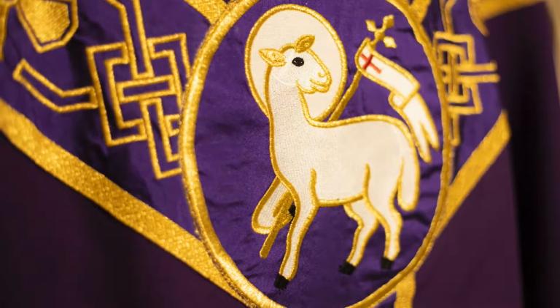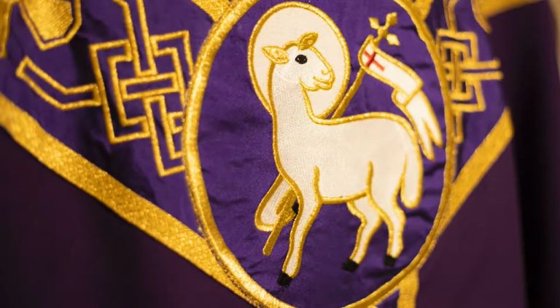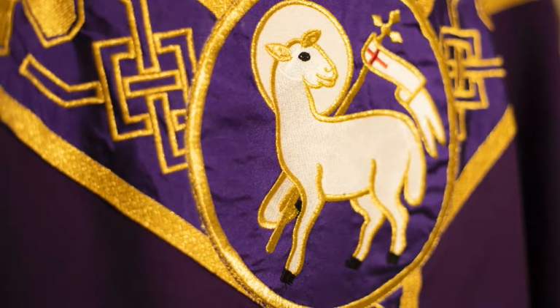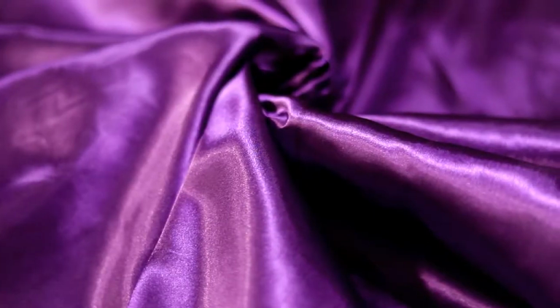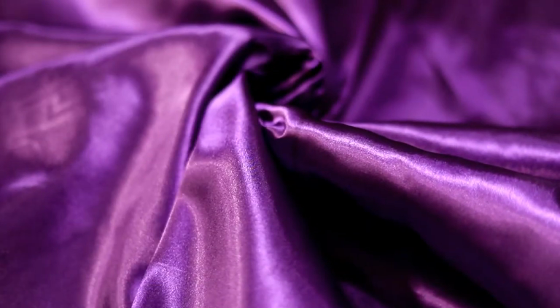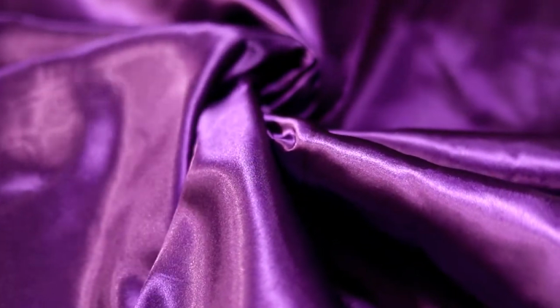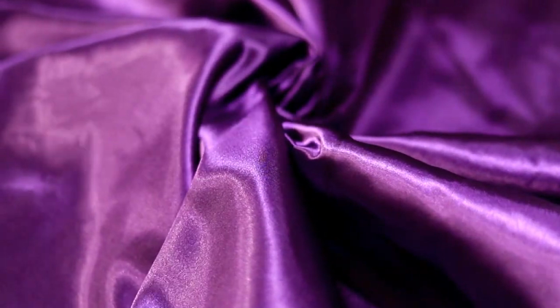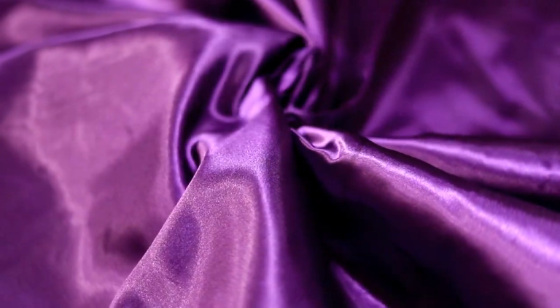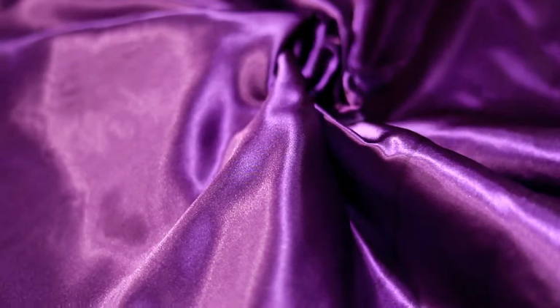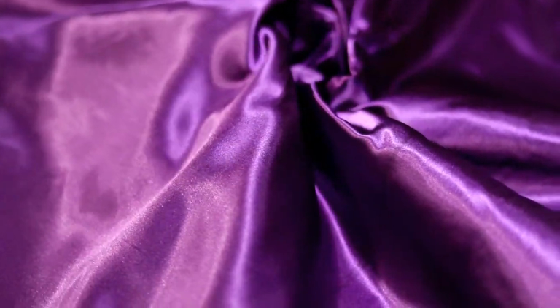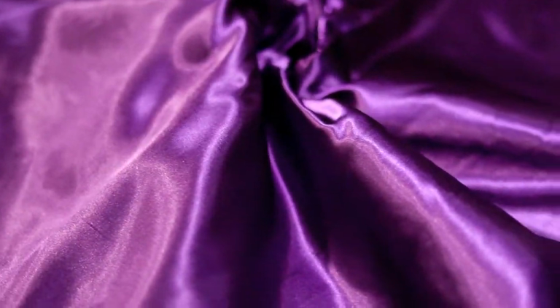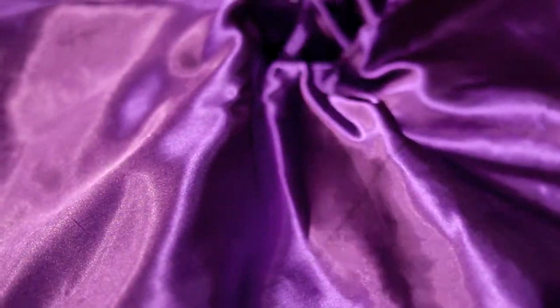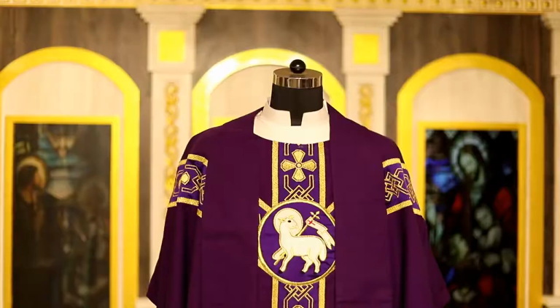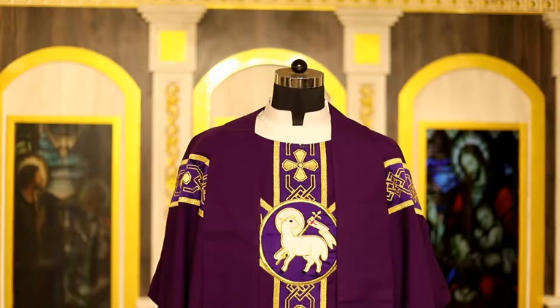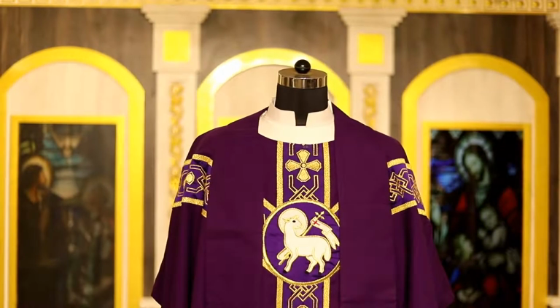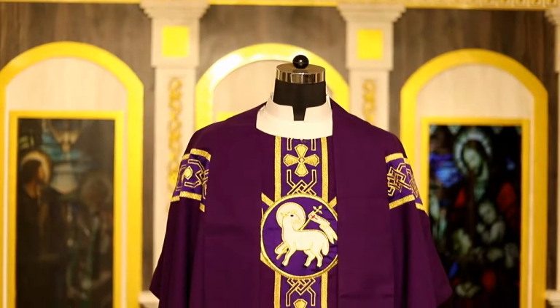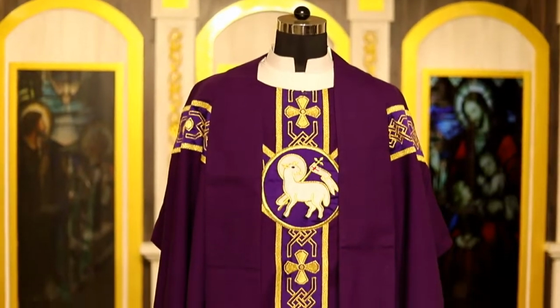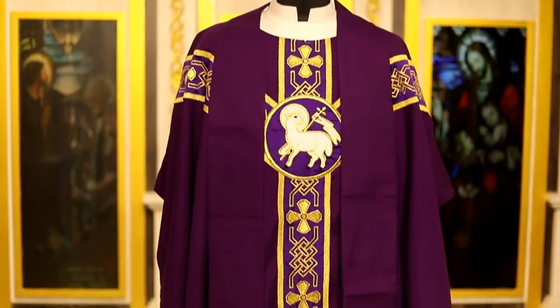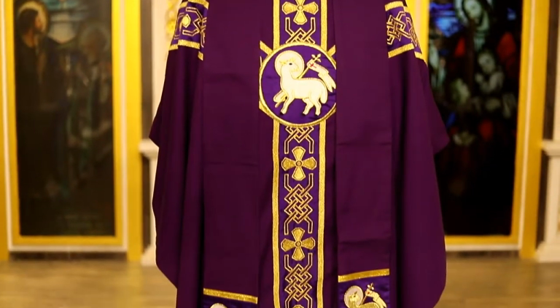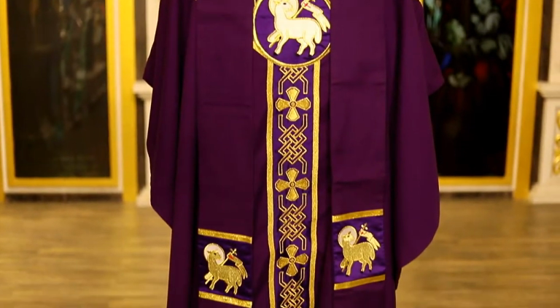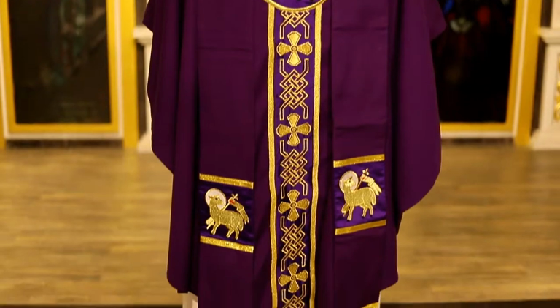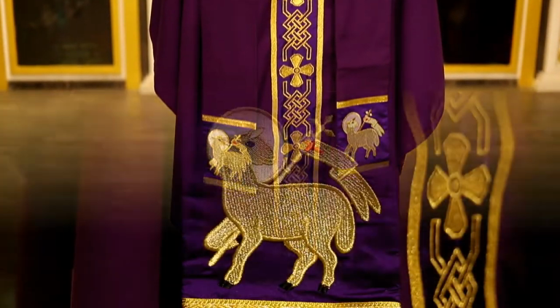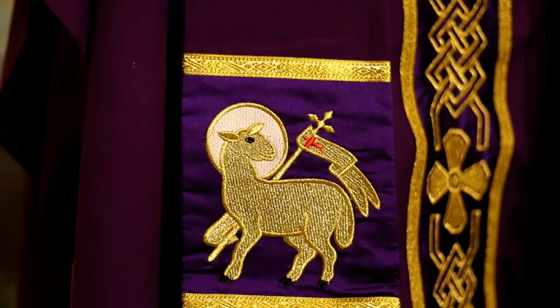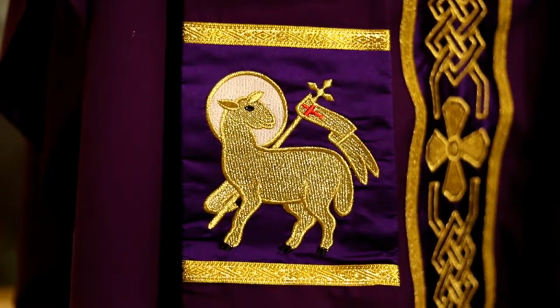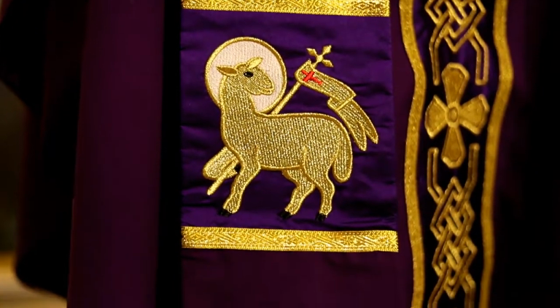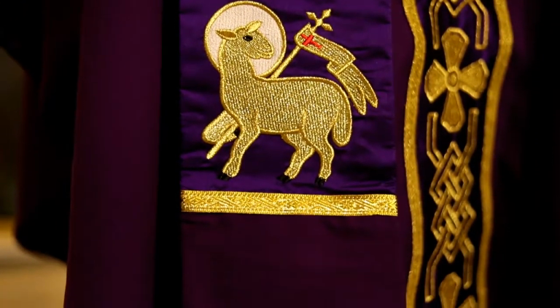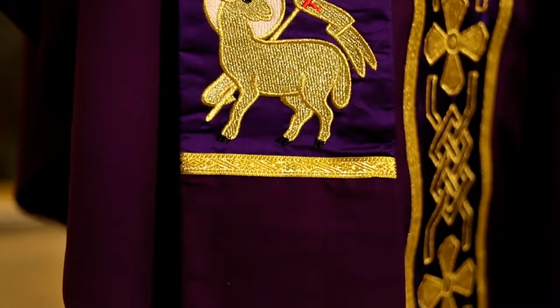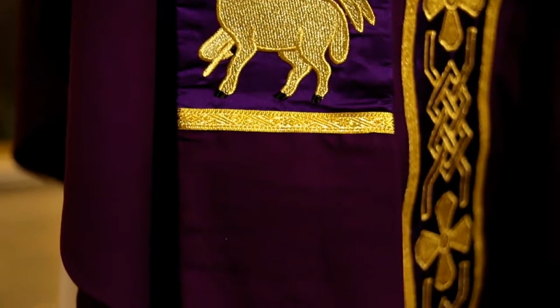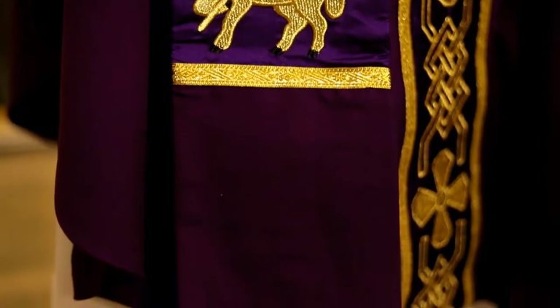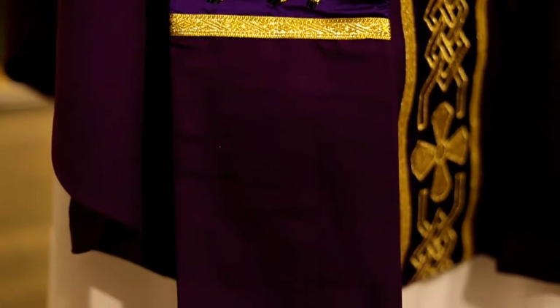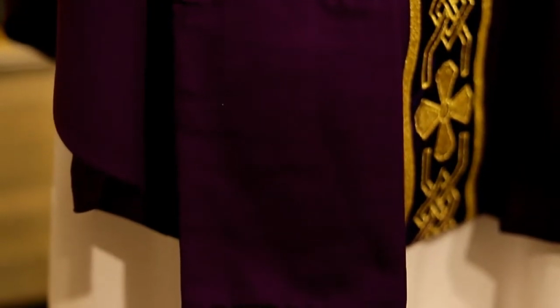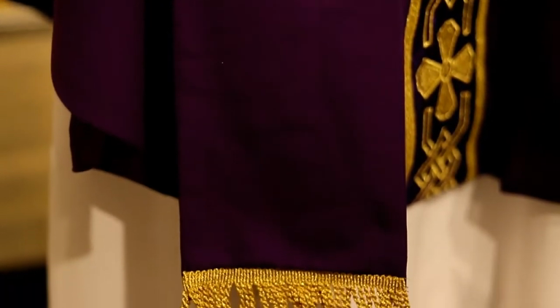This chasuble is gracefully constructed with an optional satin lining. It has the matching stole, which will have matching fabrics and complementary finishes.